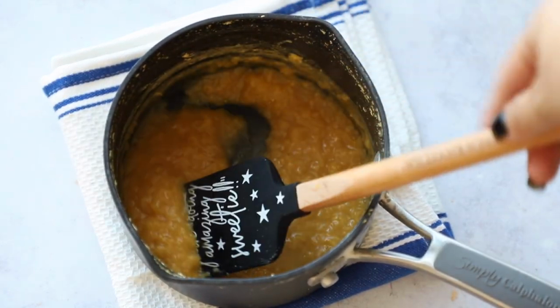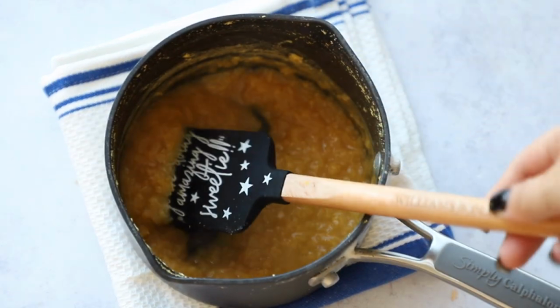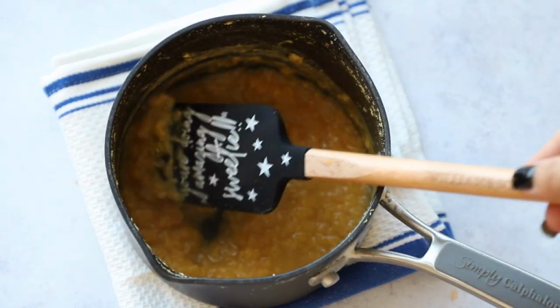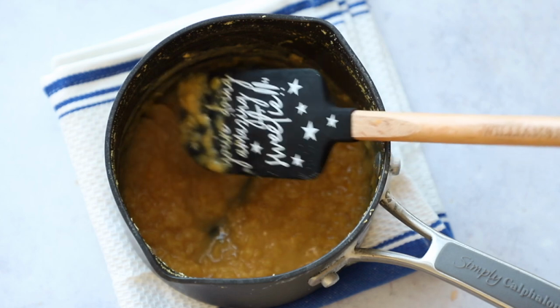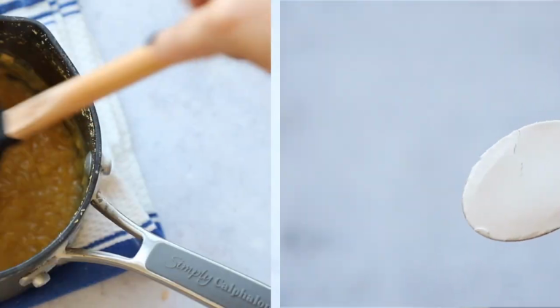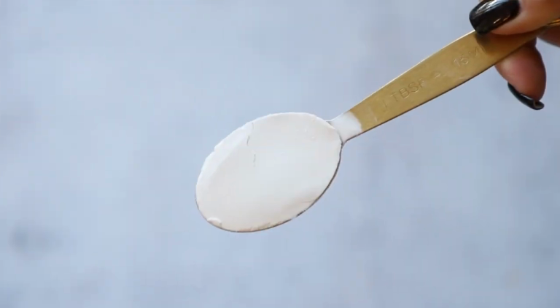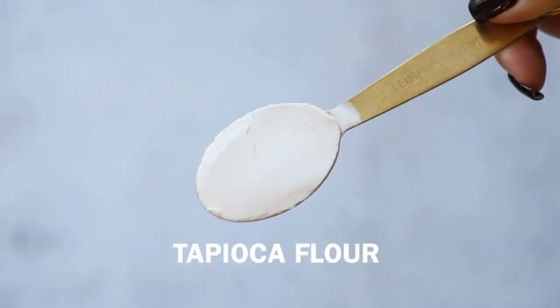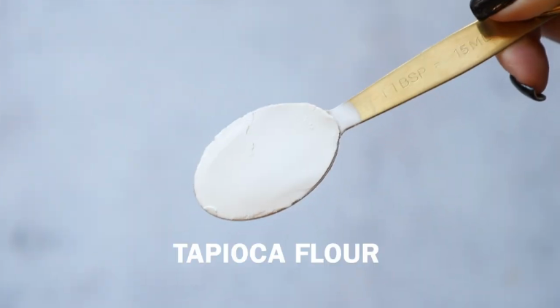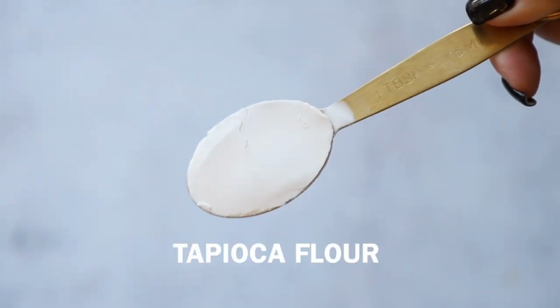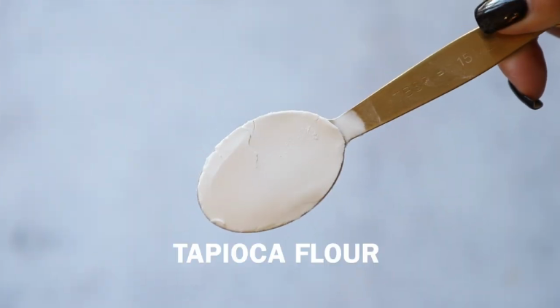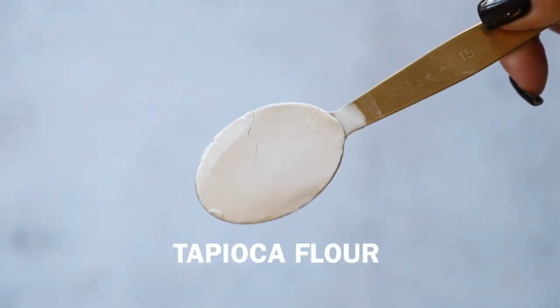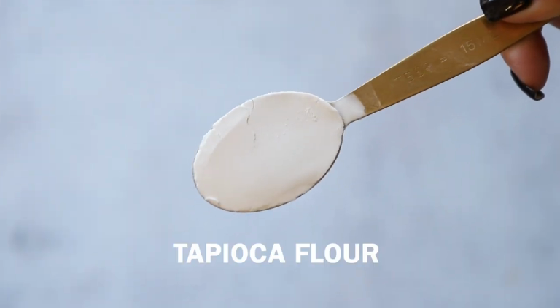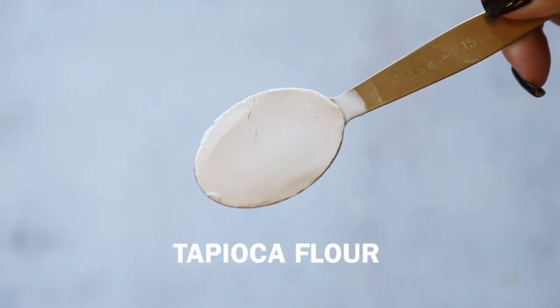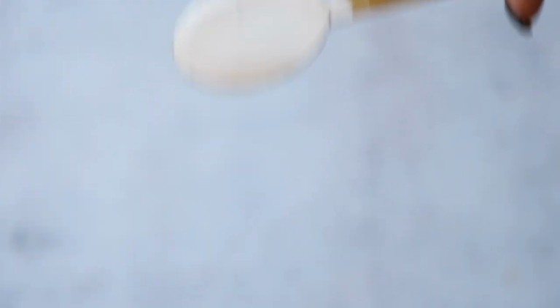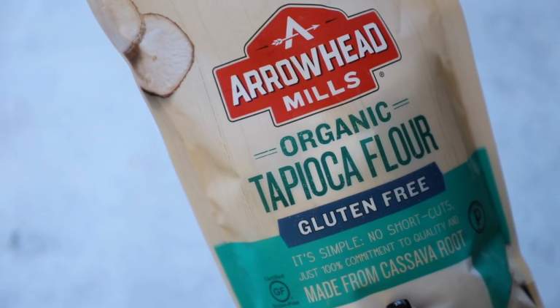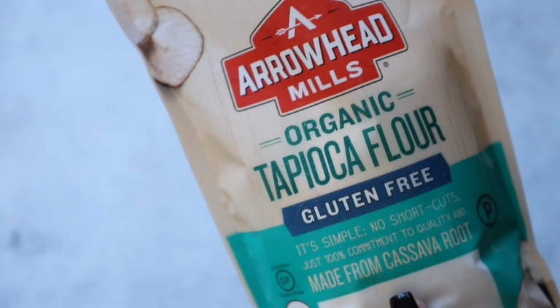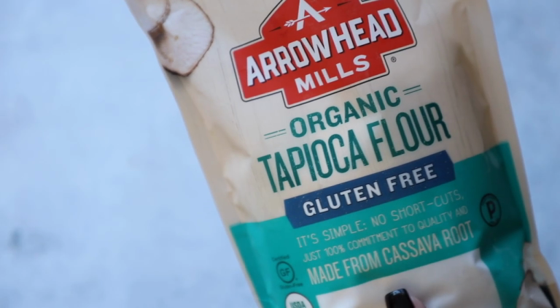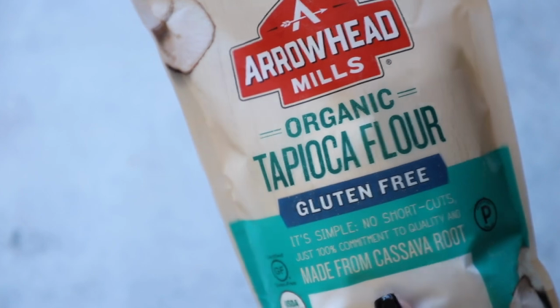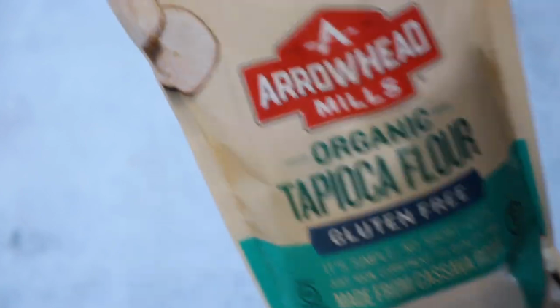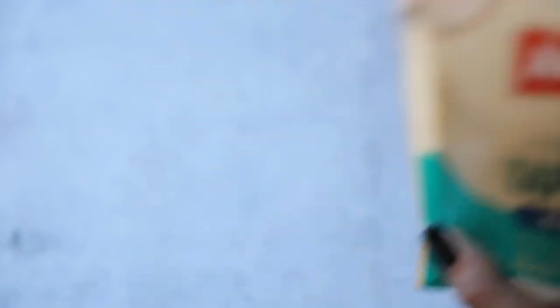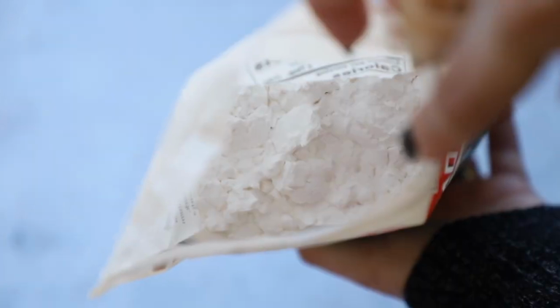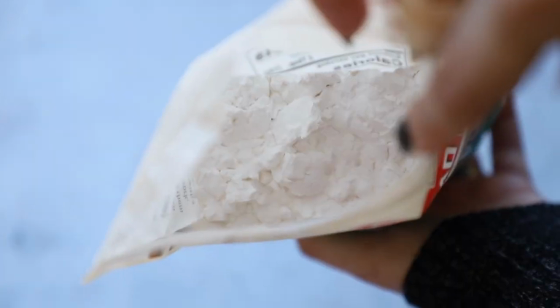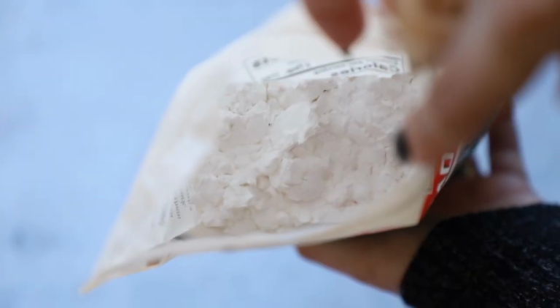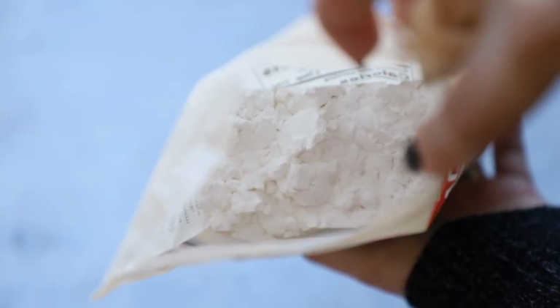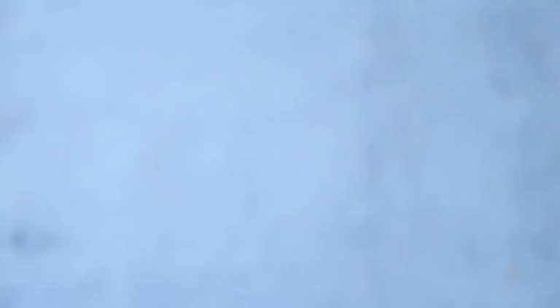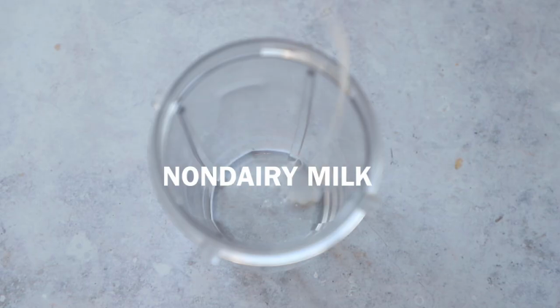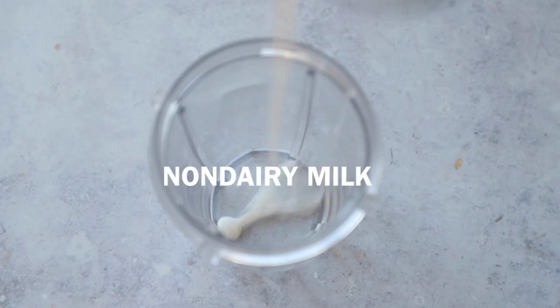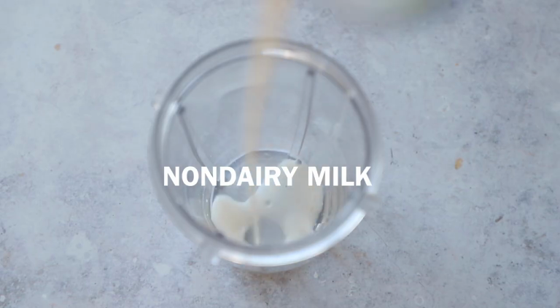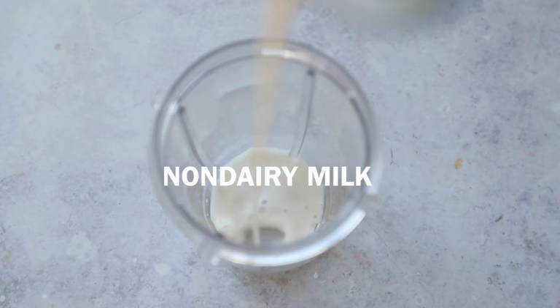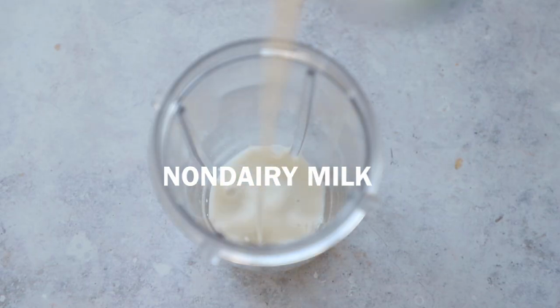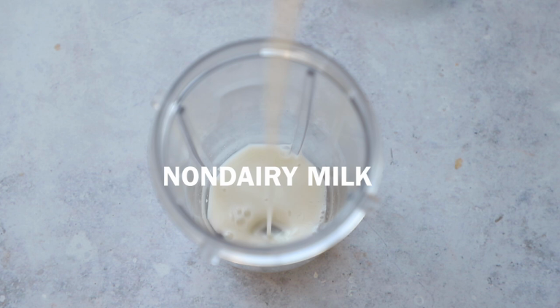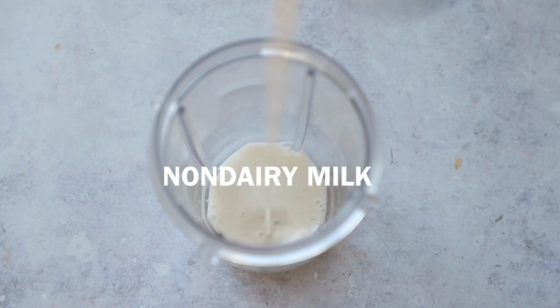Another very important ingredient for this cheese recipe is tapioca flour or tapioca starch. You can find it at most food stores or online — I'll have it linked below. It's gluten-free, made from cassava, and this is what's going to give the cheese its stretchy gooeyness.